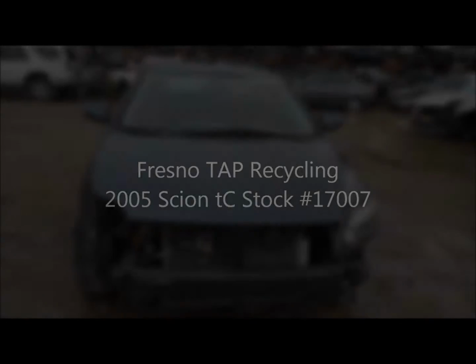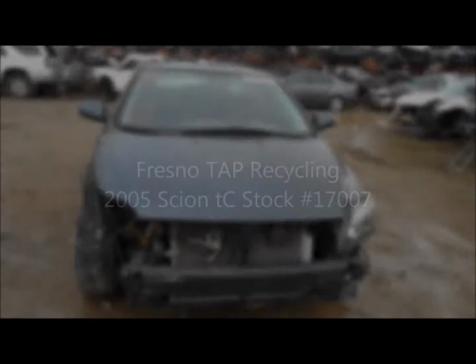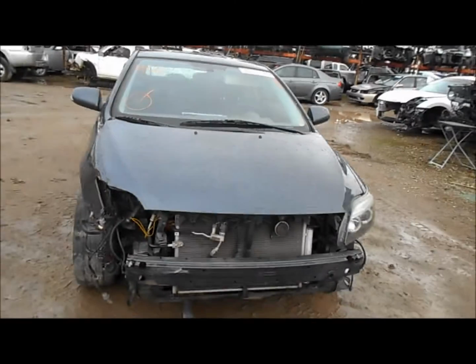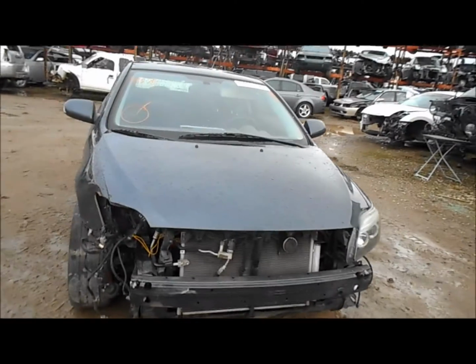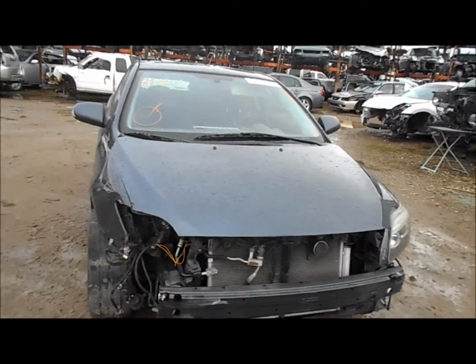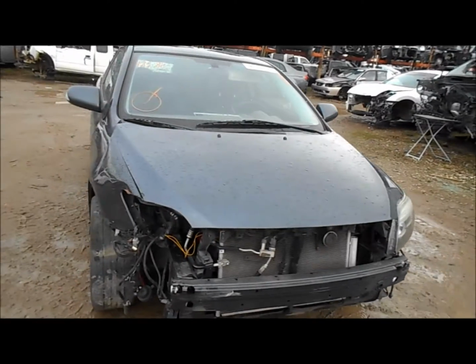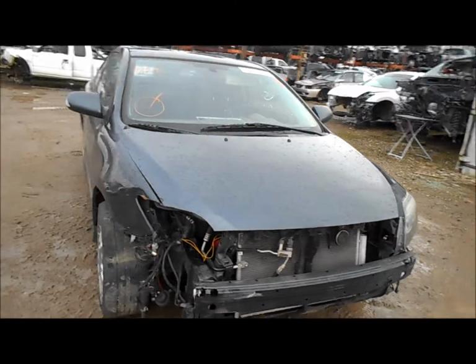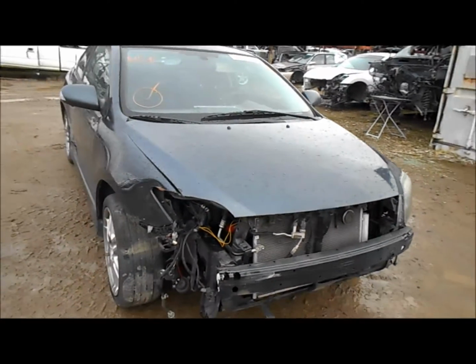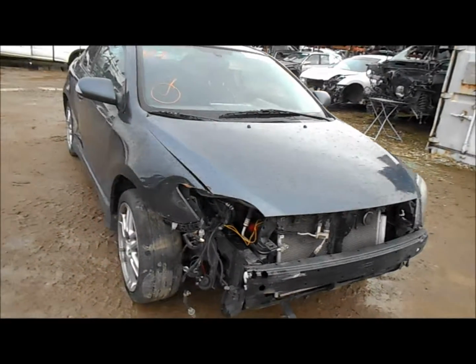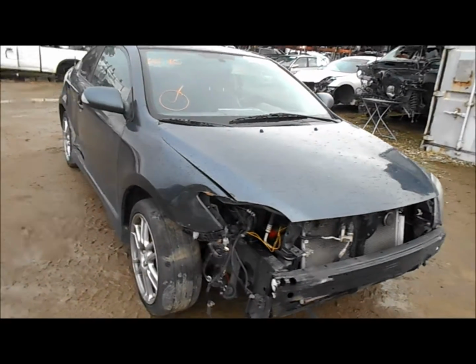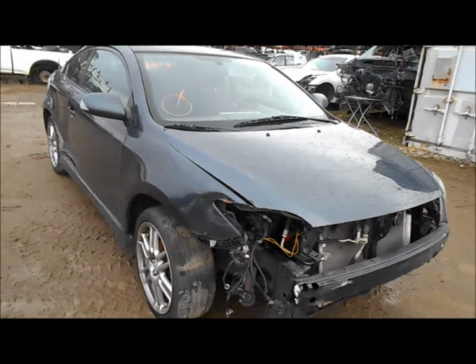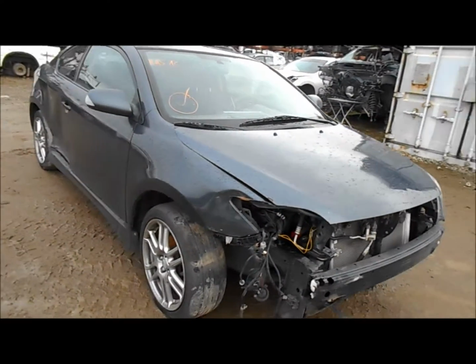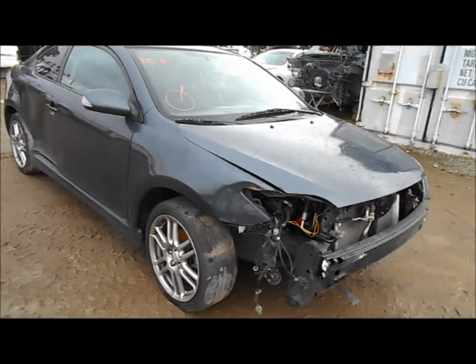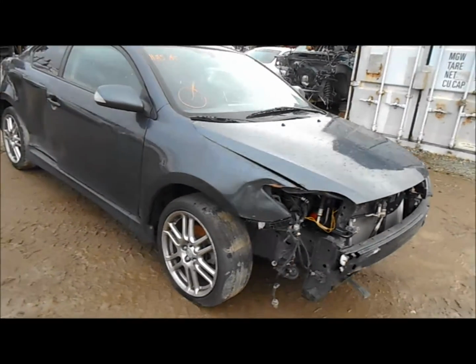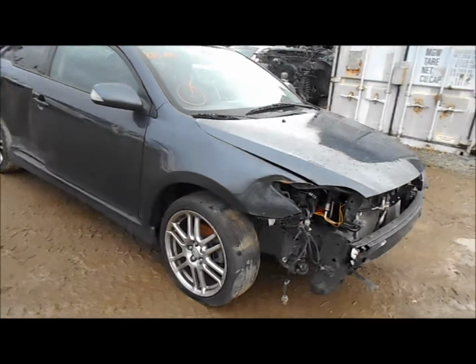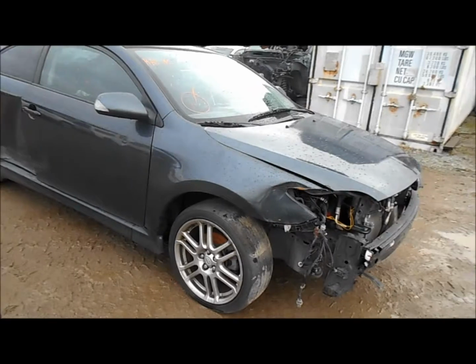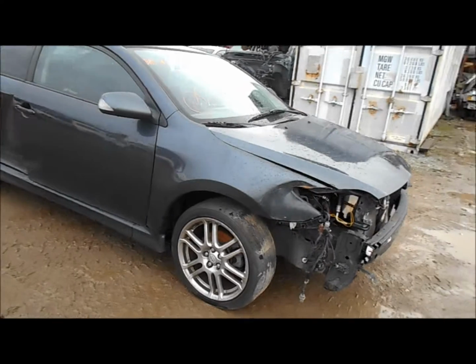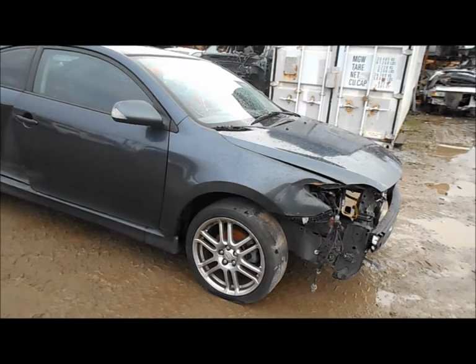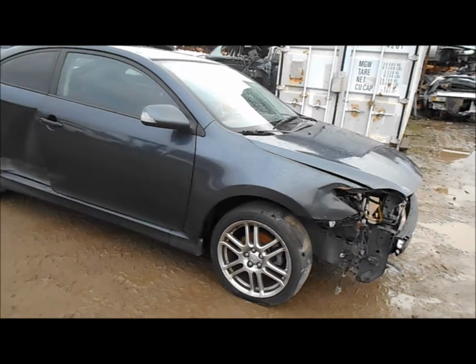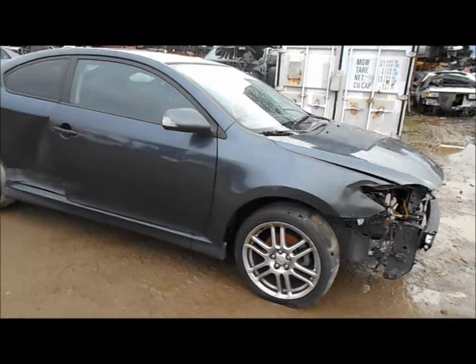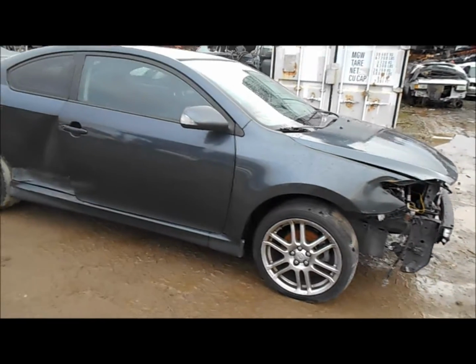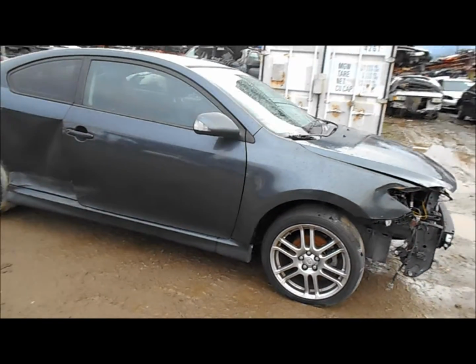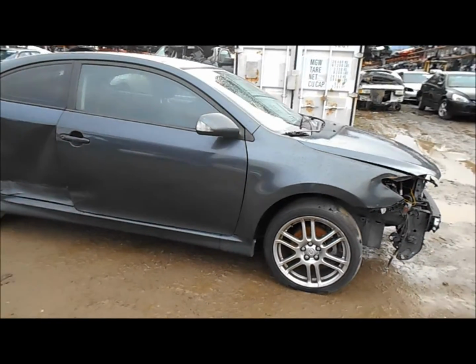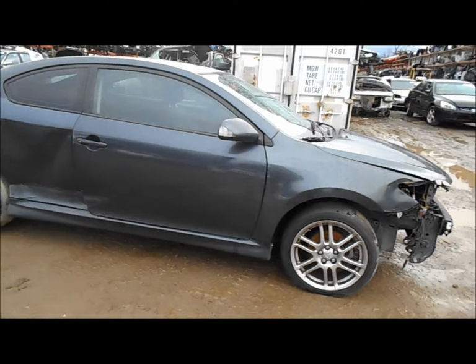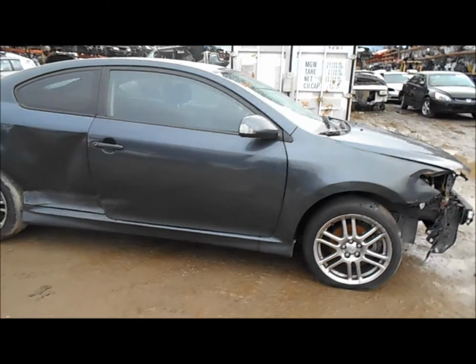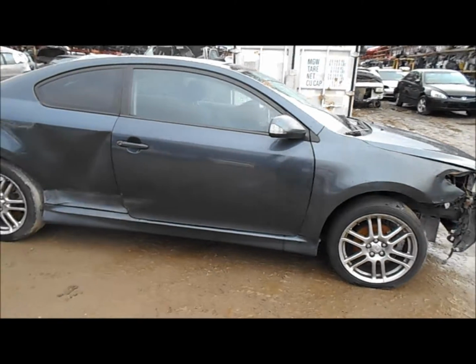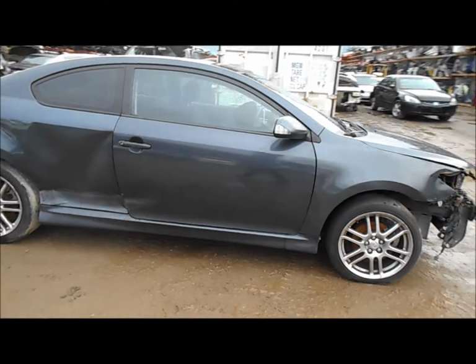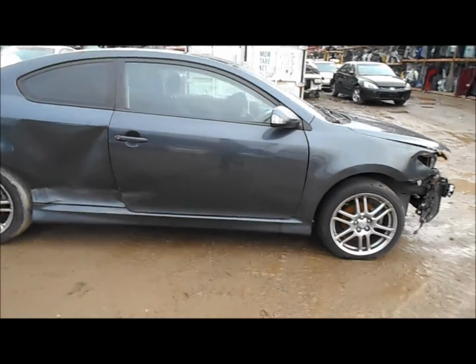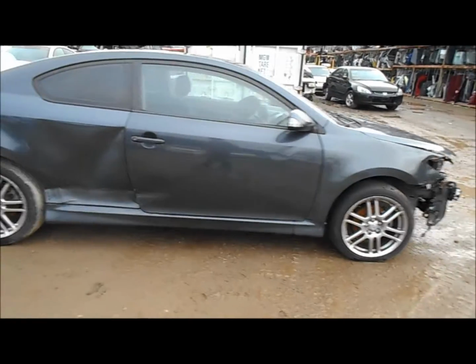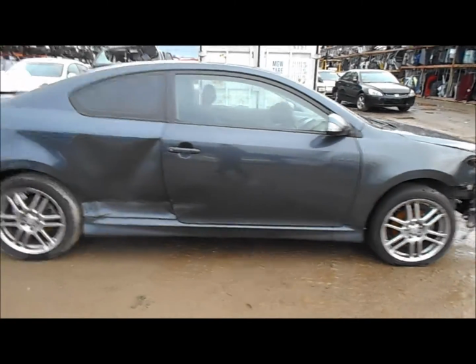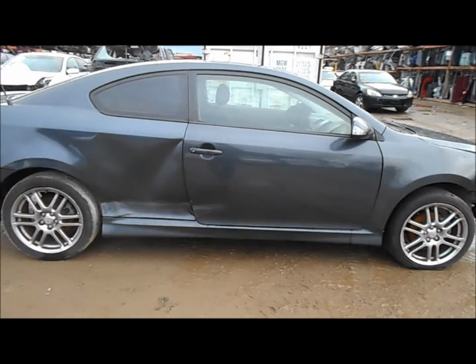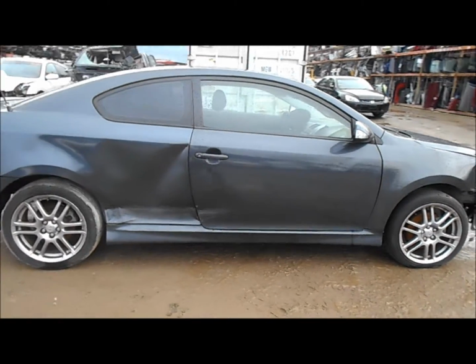Welcome to Fresno Tap Recycling. Today we have a 2005 Scion TC. It's got pretty bad damage to the front. The fender's not good.